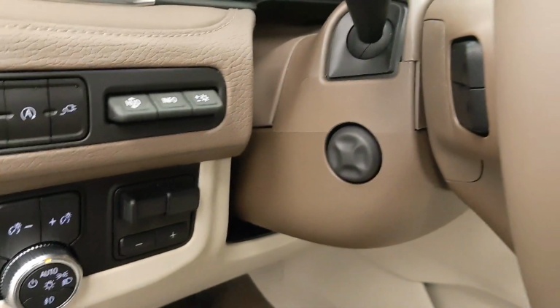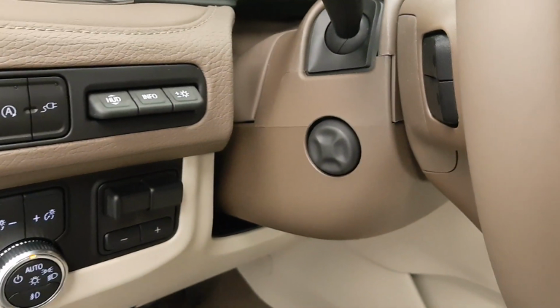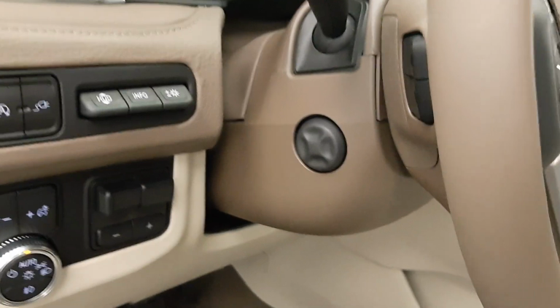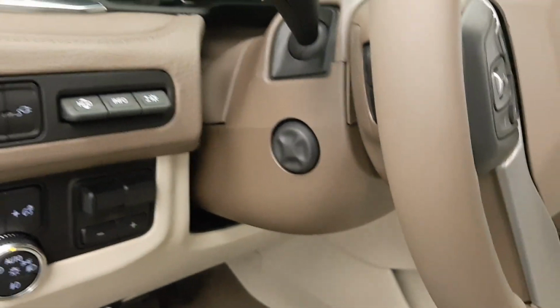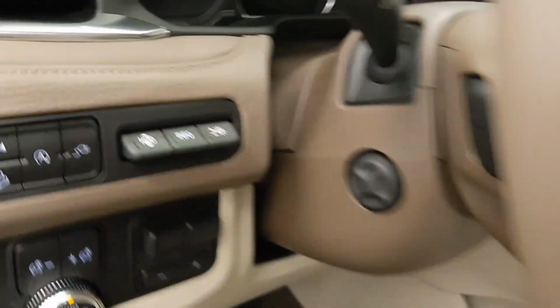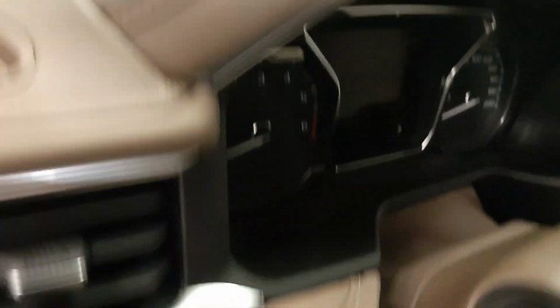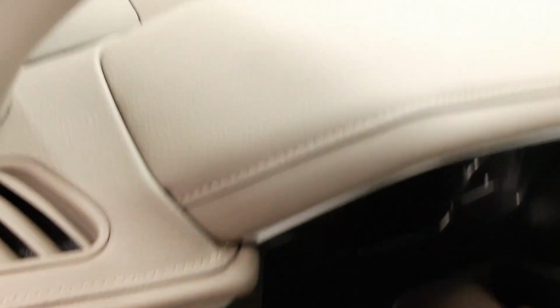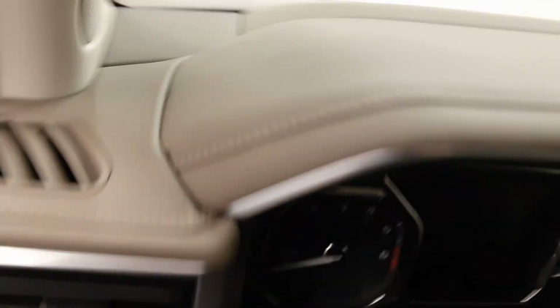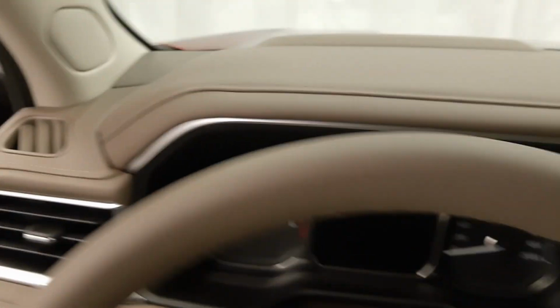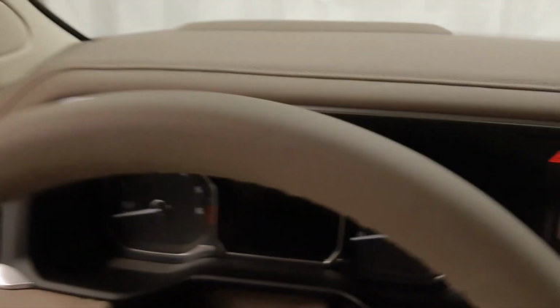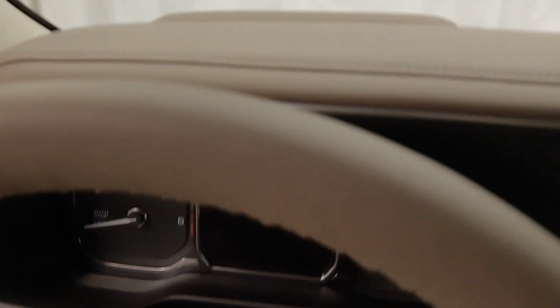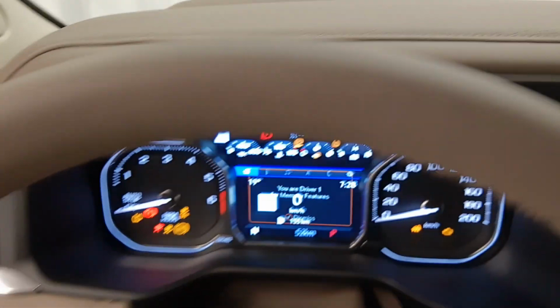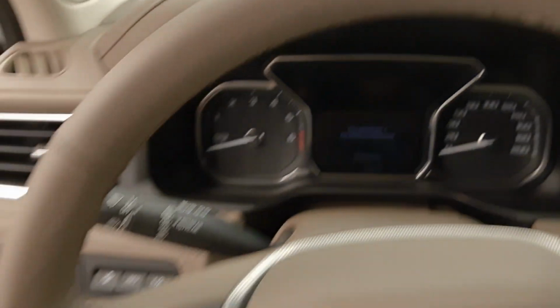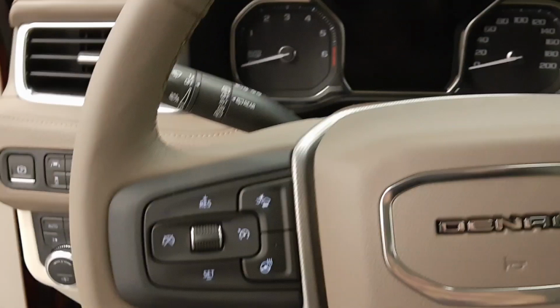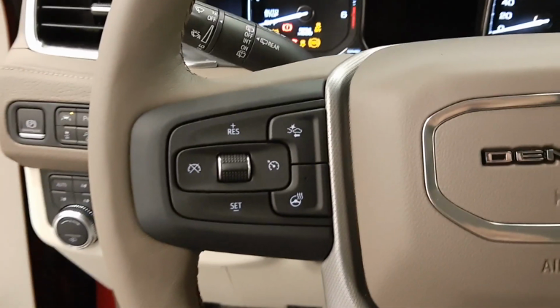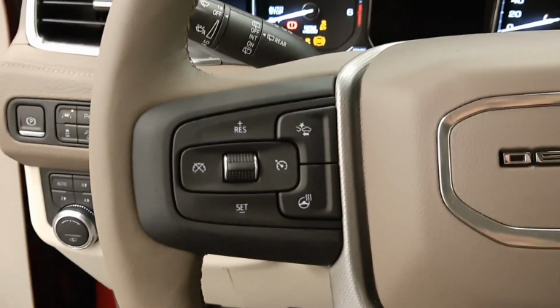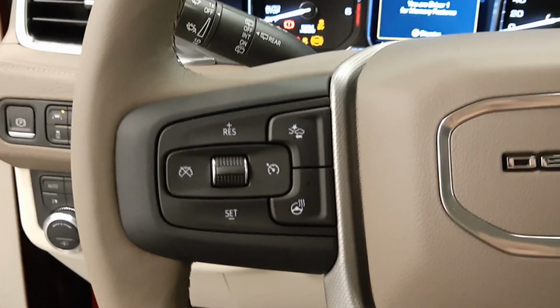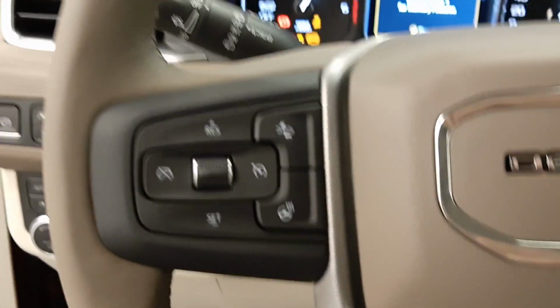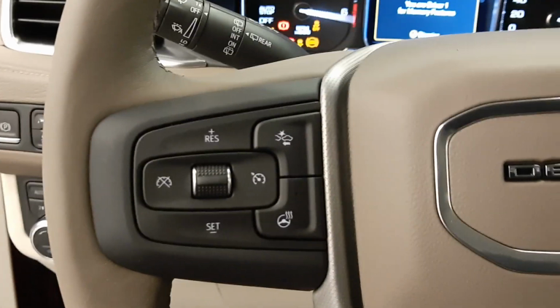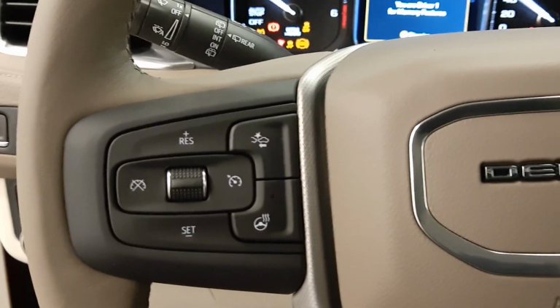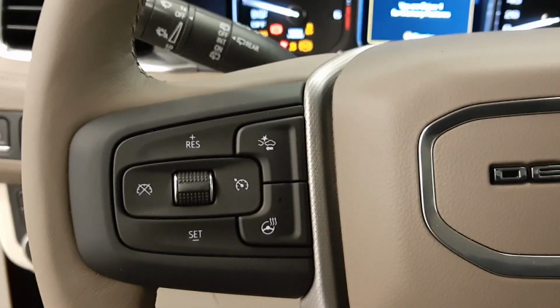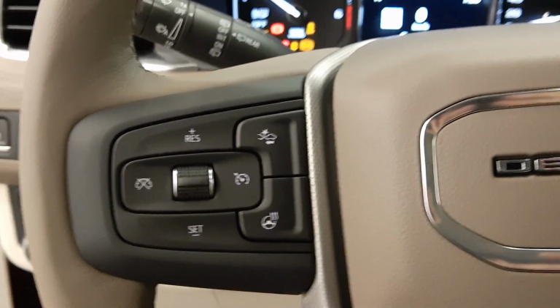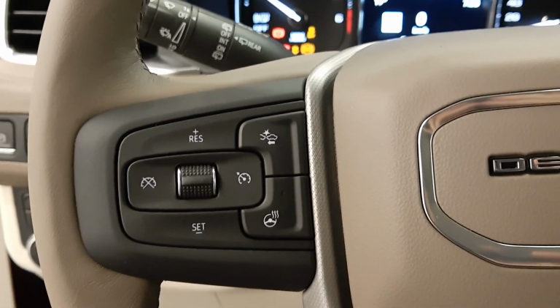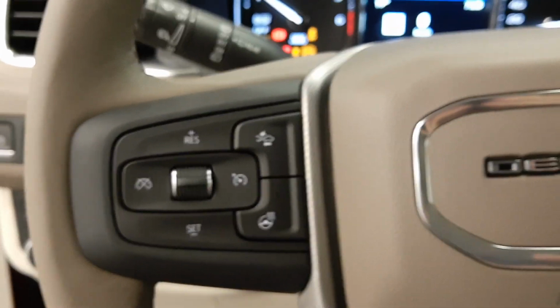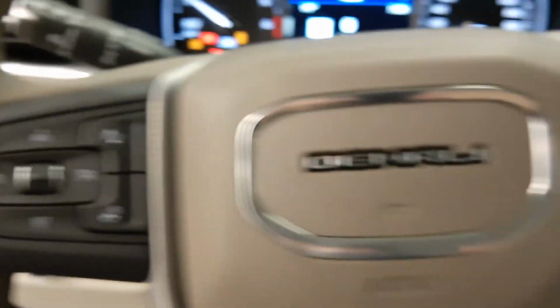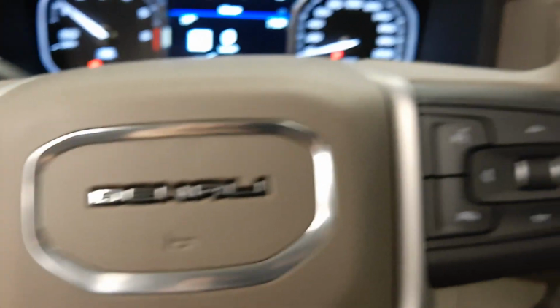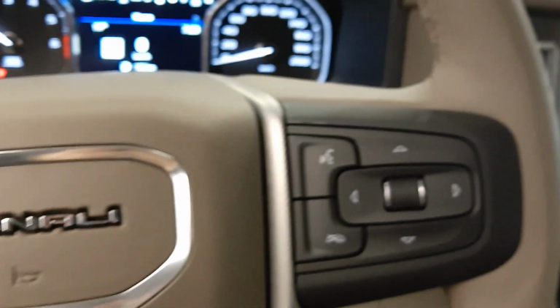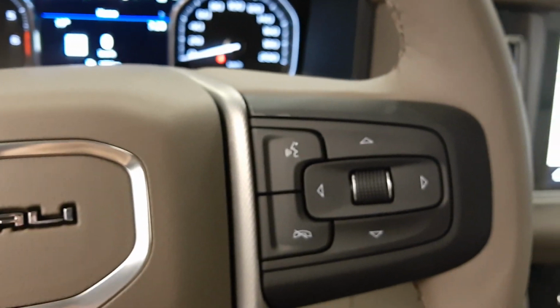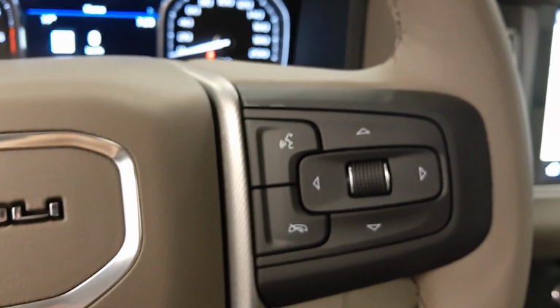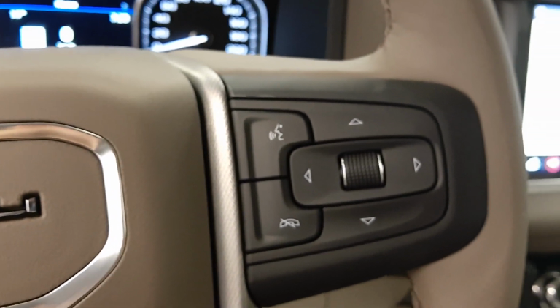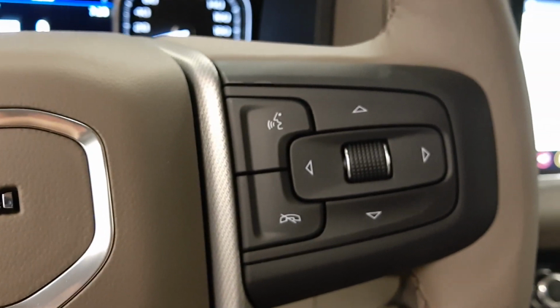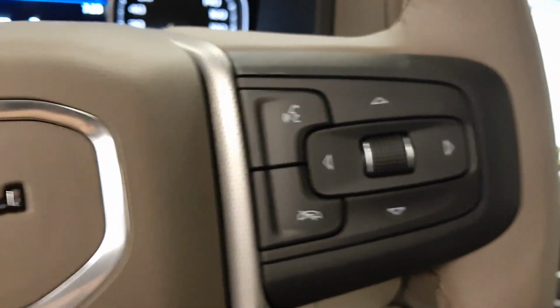We have light controls and trailer brake, power tilt and telescopic steering wheel, cruise control, forward collision detection and heated steering wheel, hands-free communication and audio controls, and voice controls.